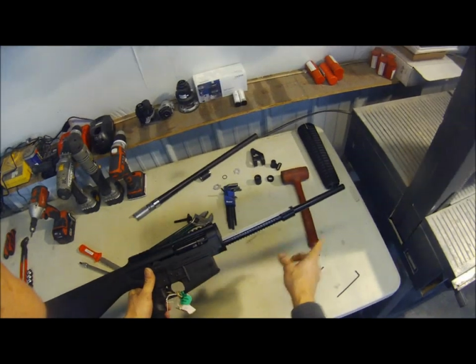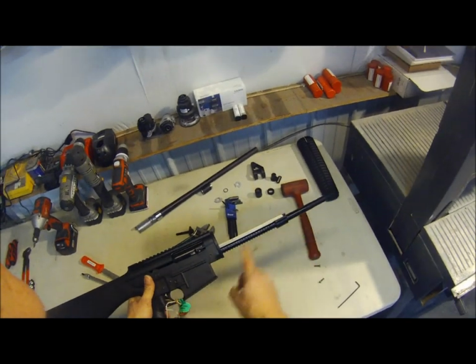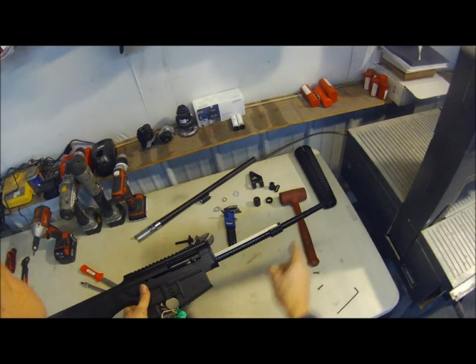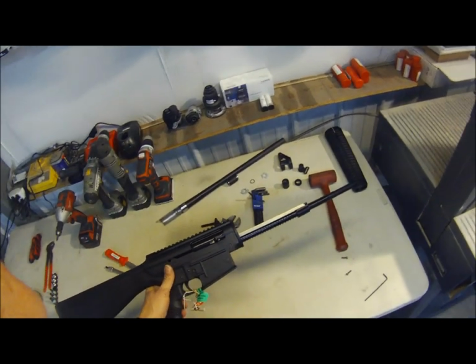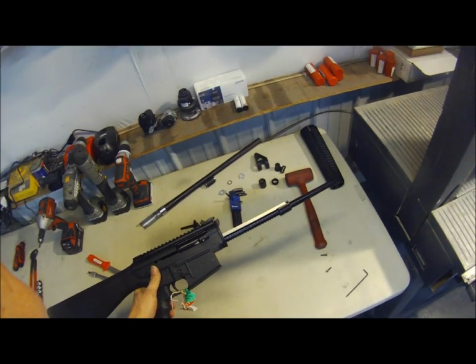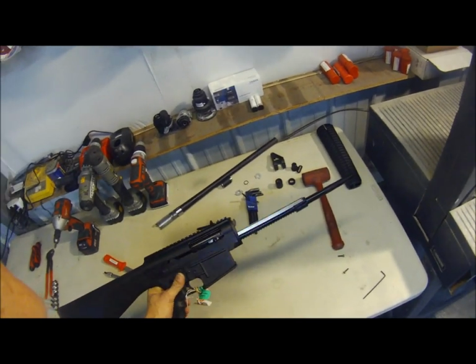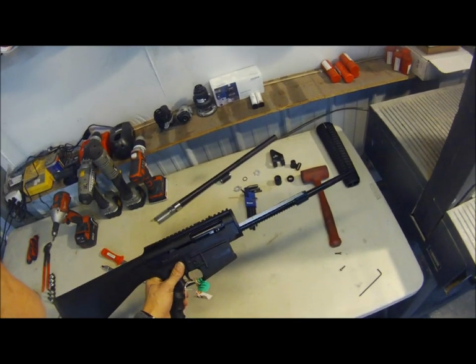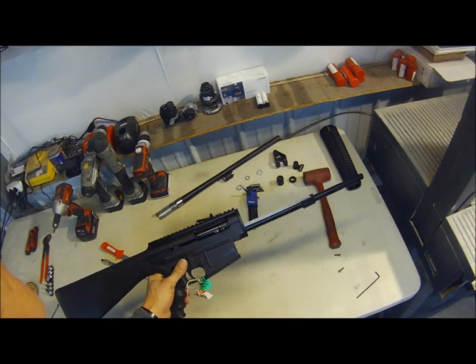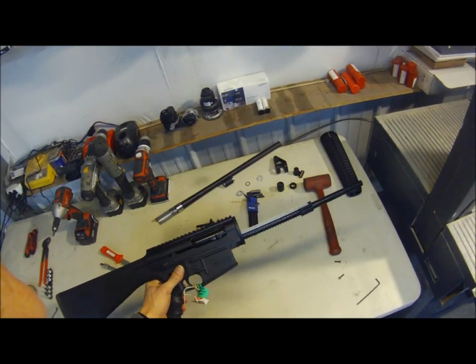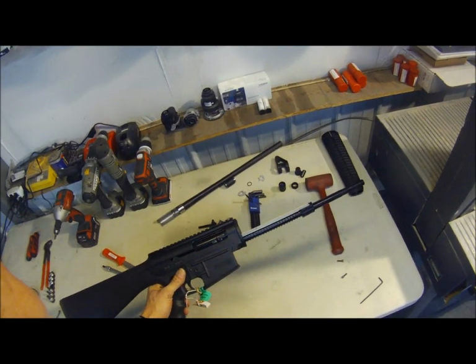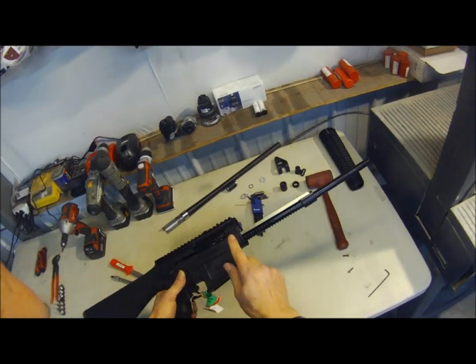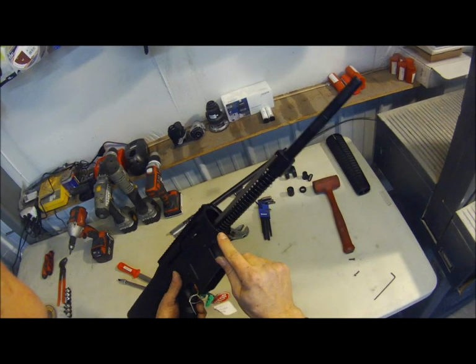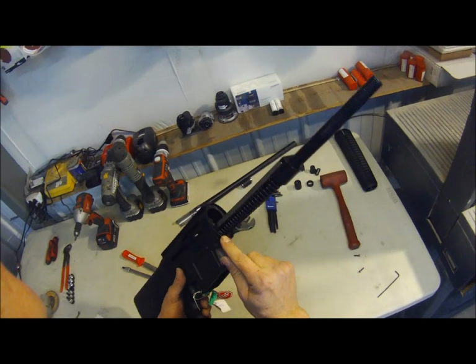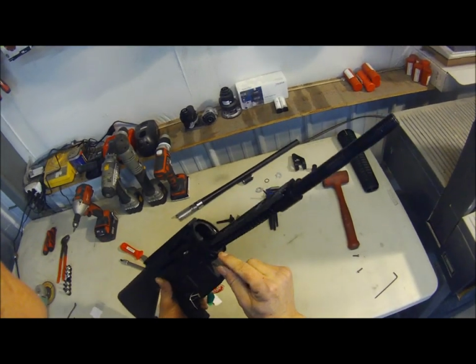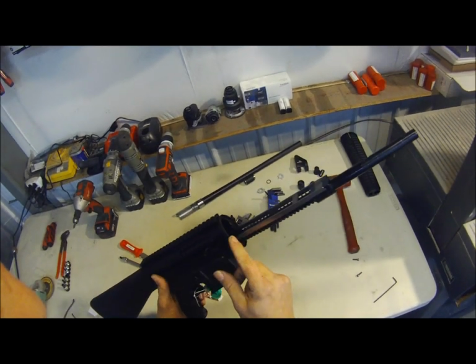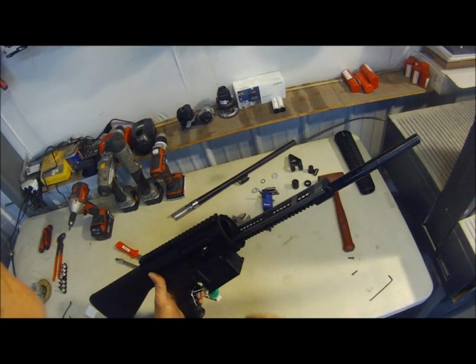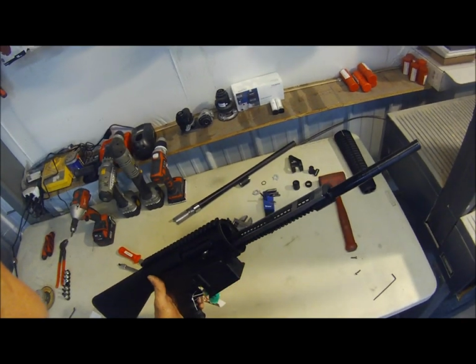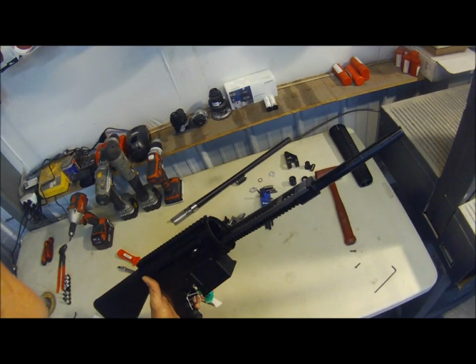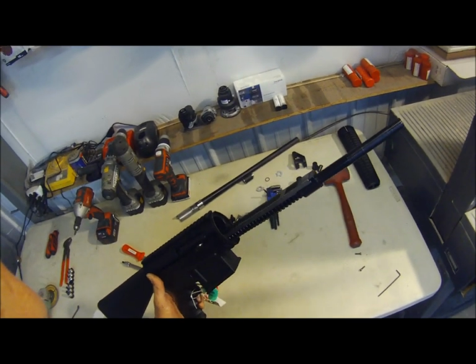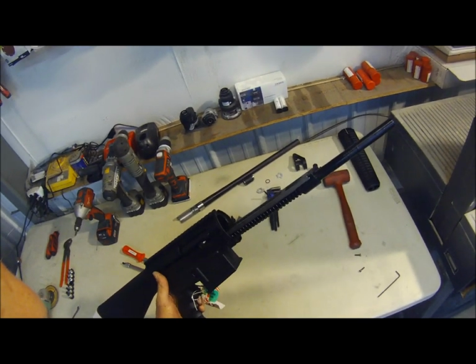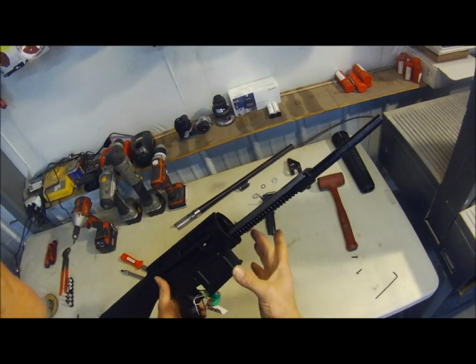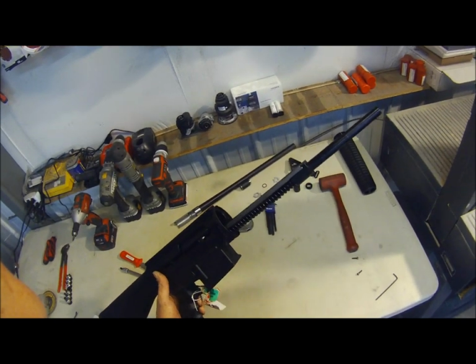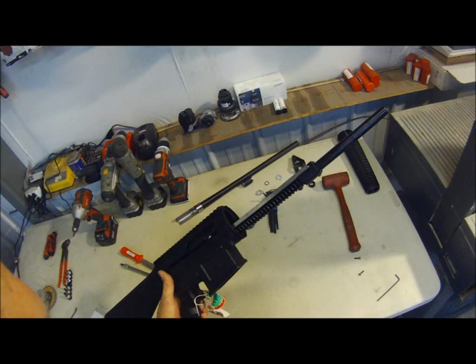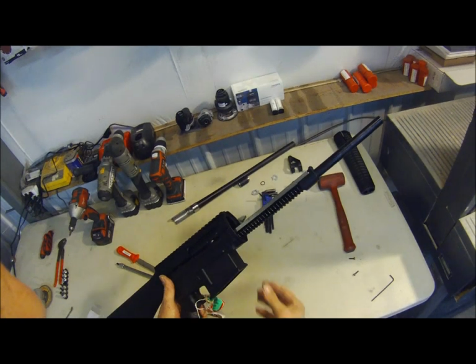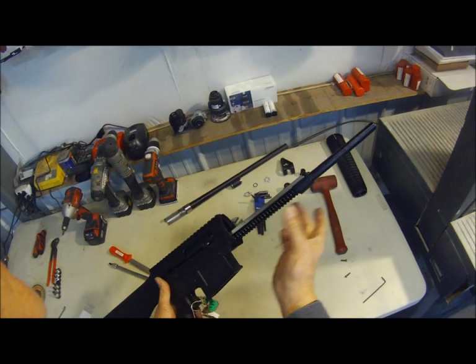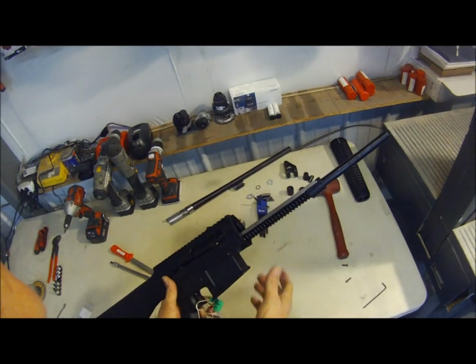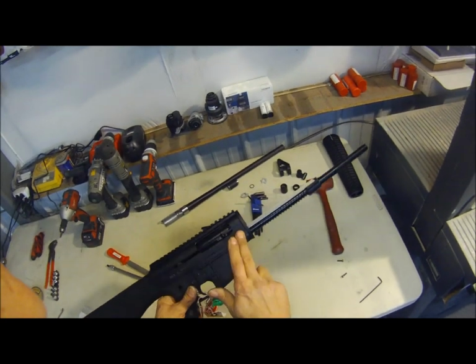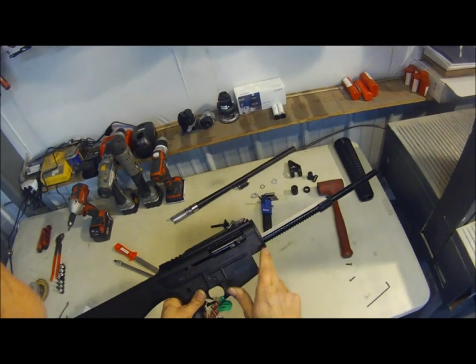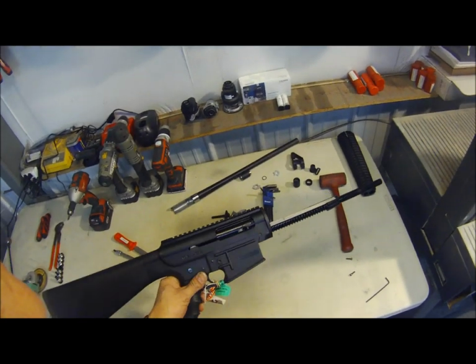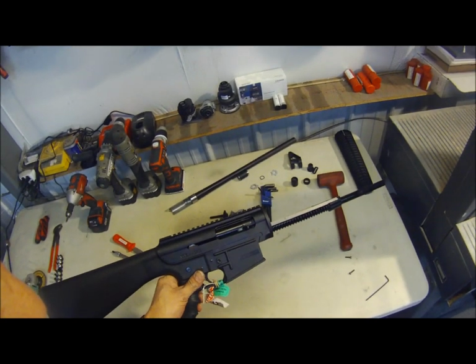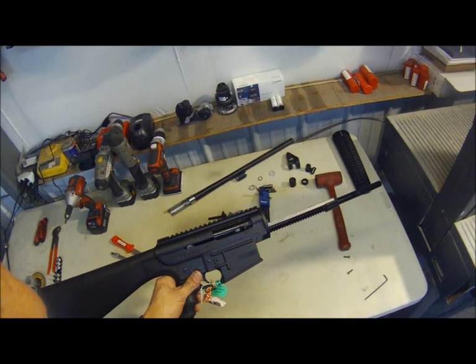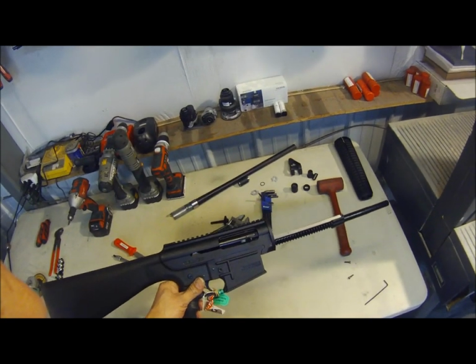To show you how to take the guide rod out - that's fairly easy because we have to remove this plate to install the Tooth and Nail Armory forend. All of our mounting hardware is contained underneath the forend, which gives you a much better look.